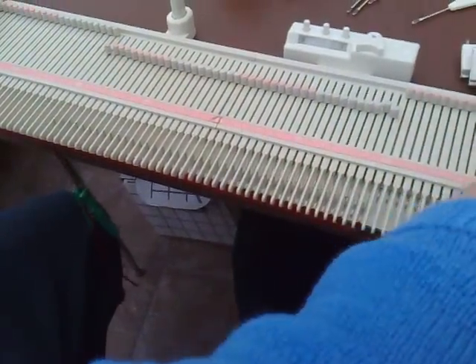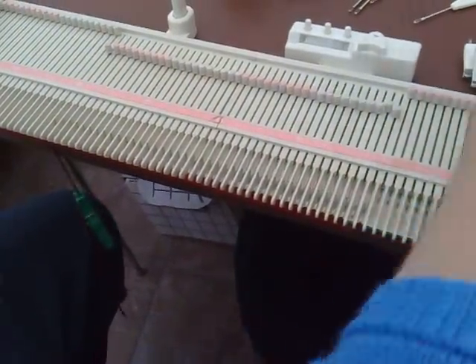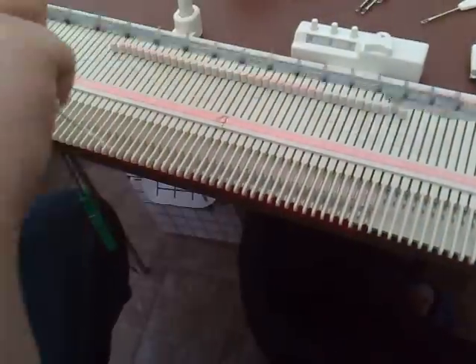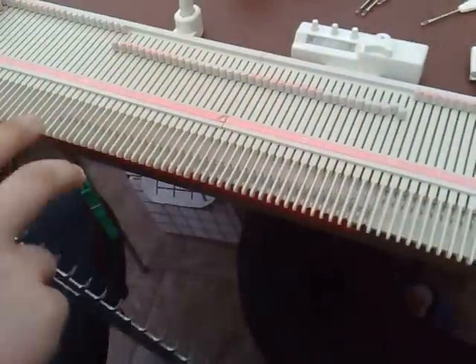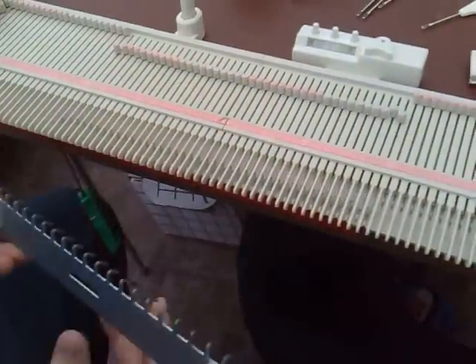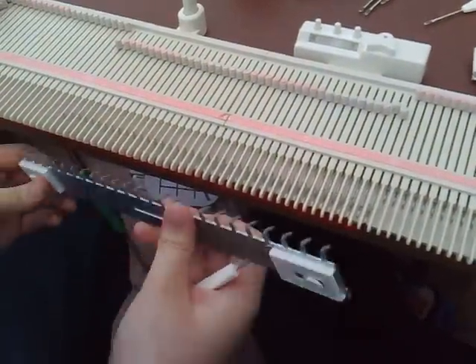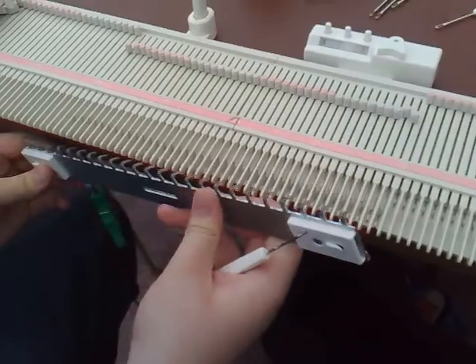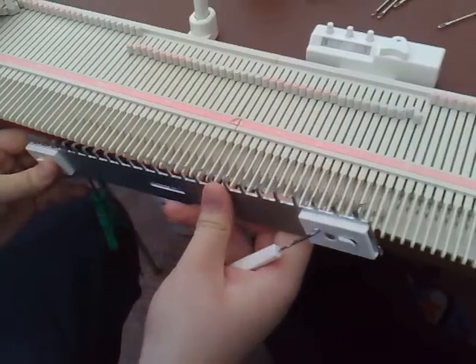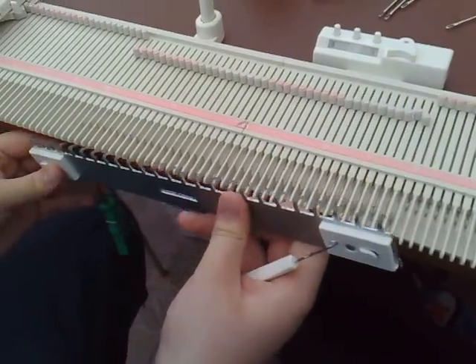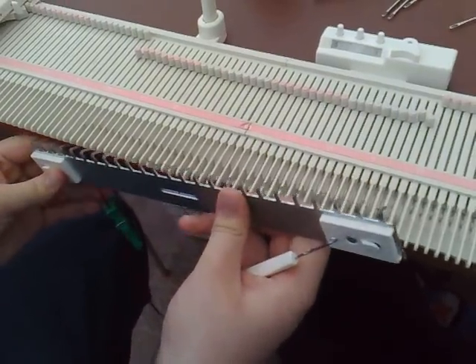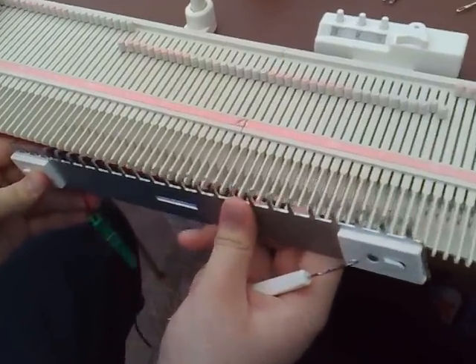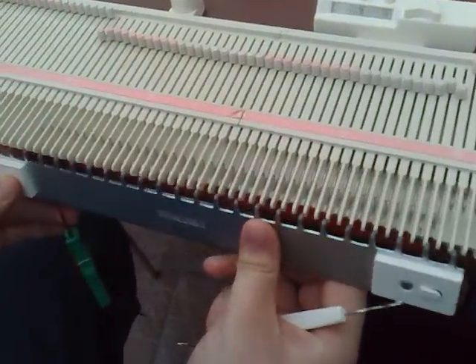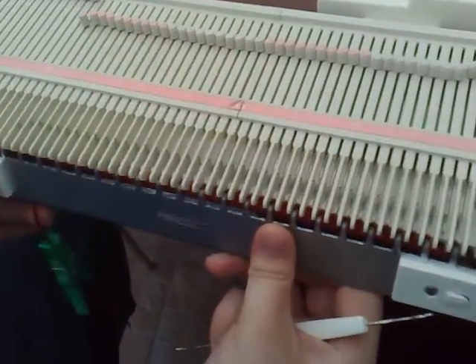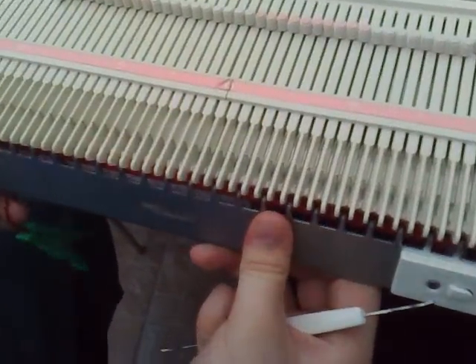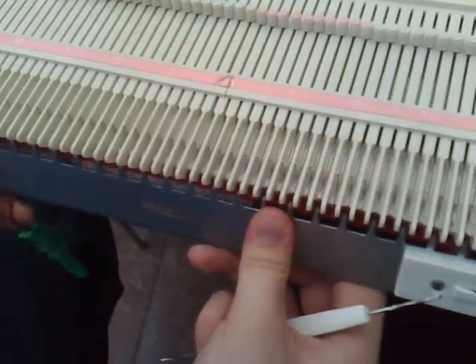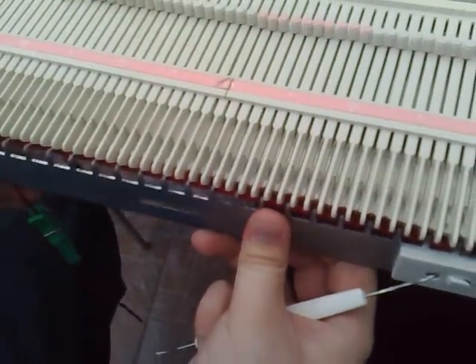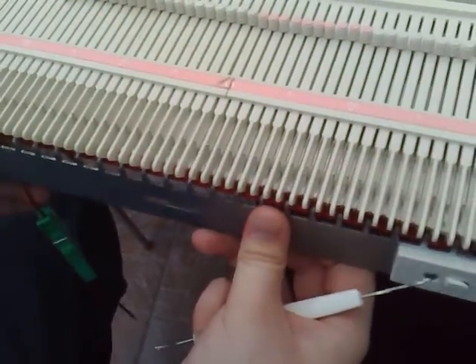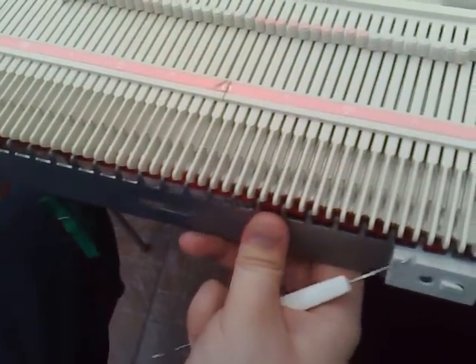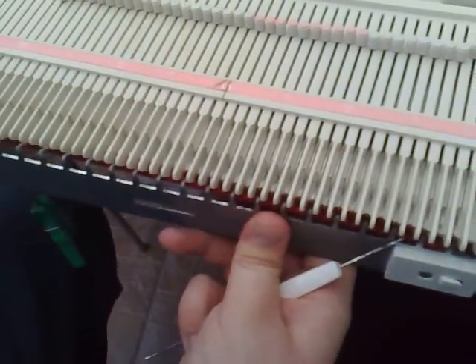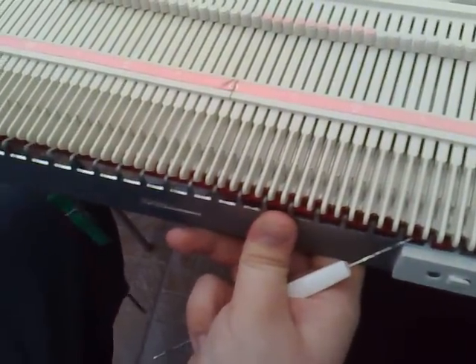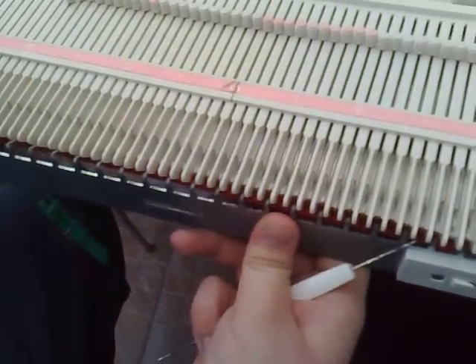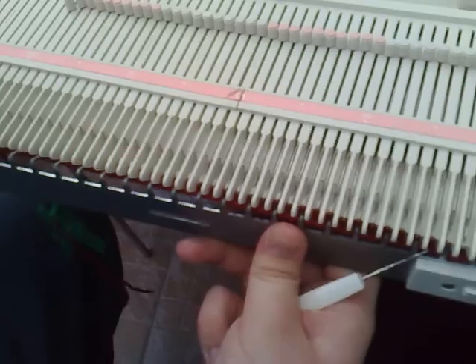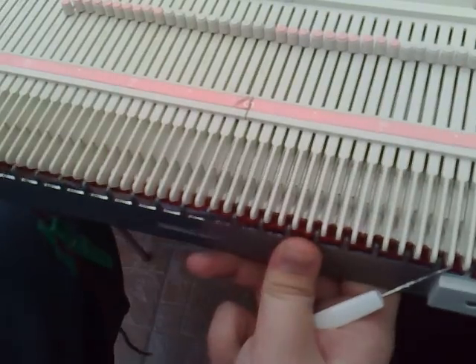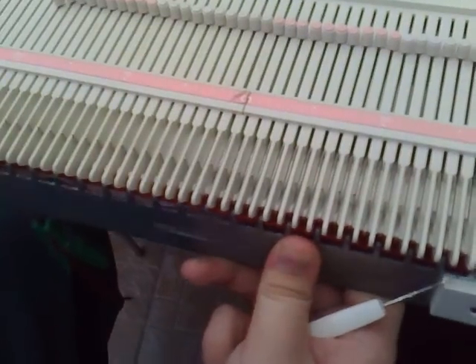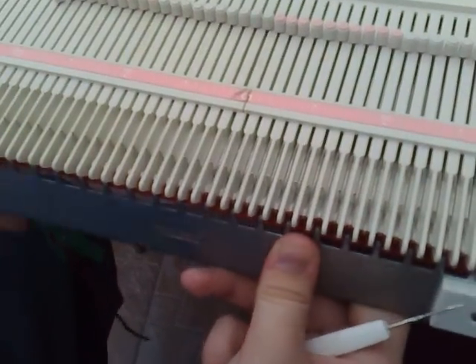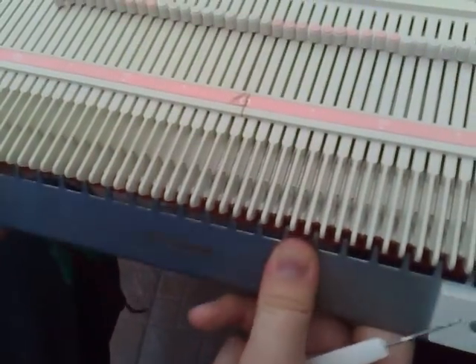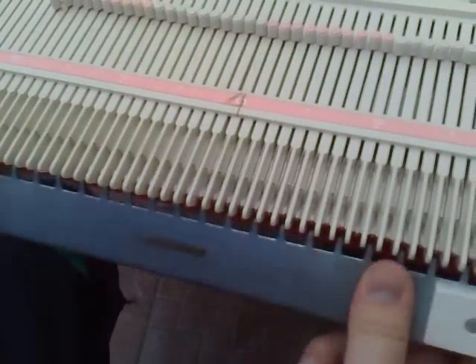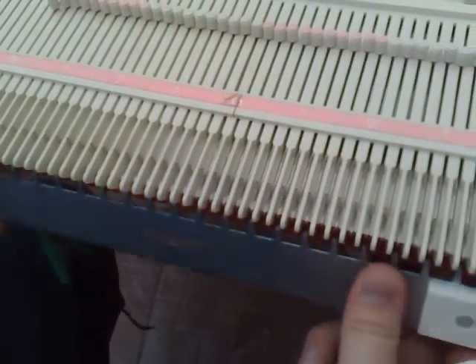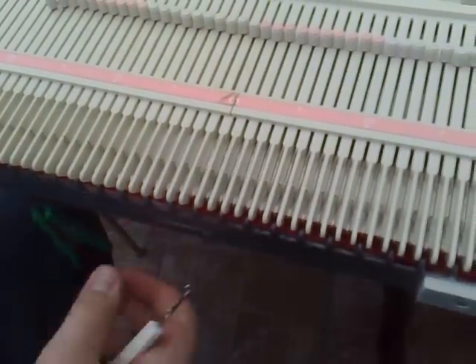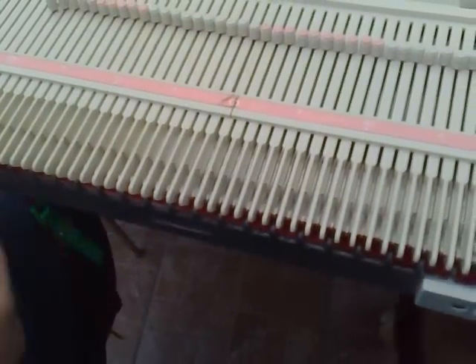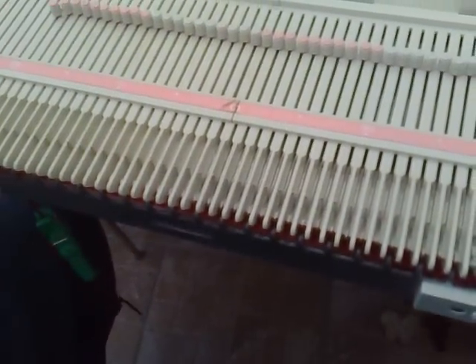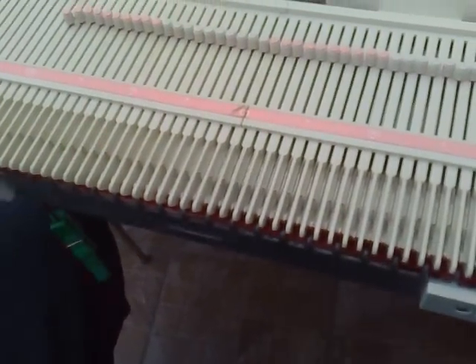Then hang your cast-on comb or claw weights, whichever you prefer. Make sure you don't catch the yarn in the tooth, otherwise you'll end up with a big loop.